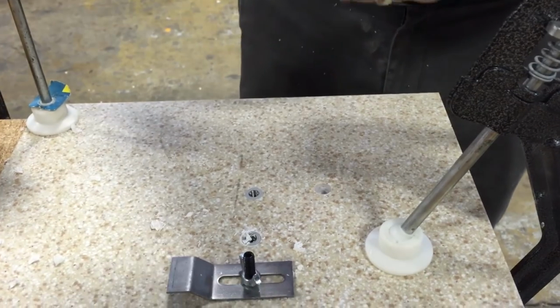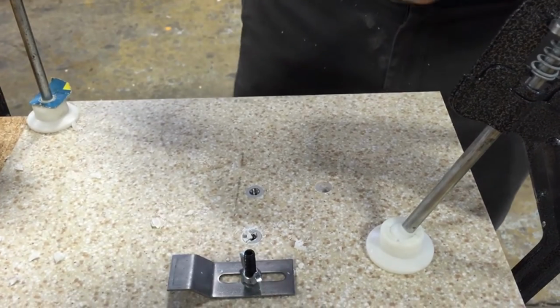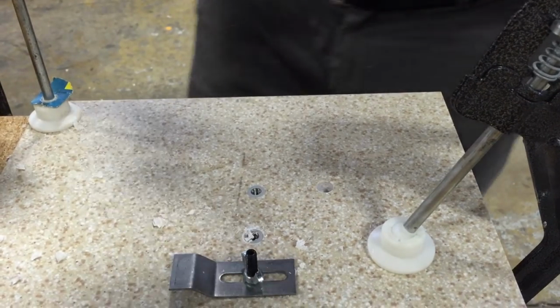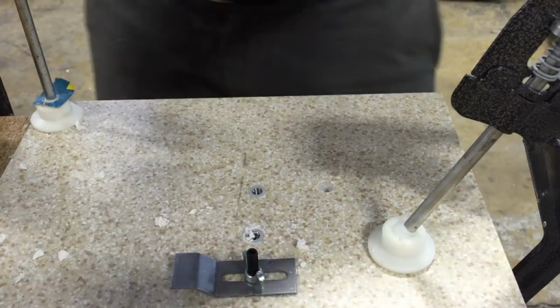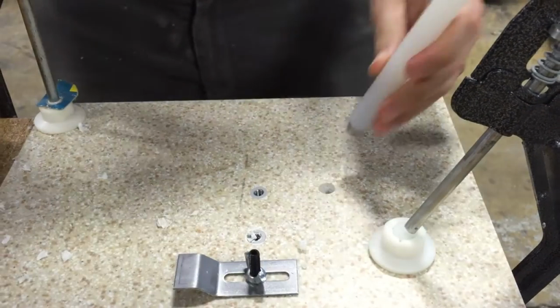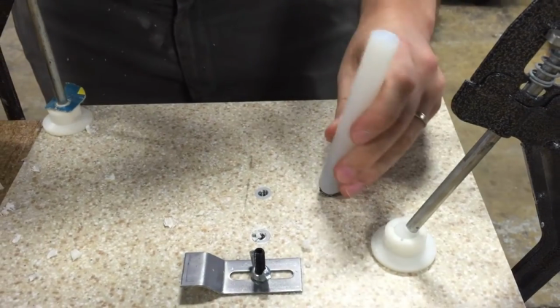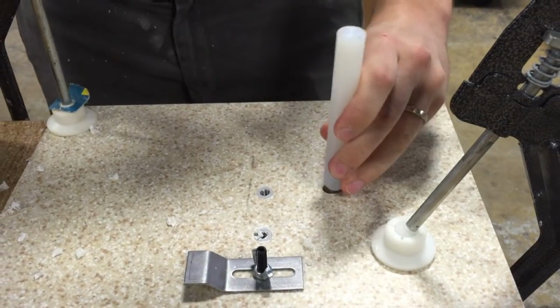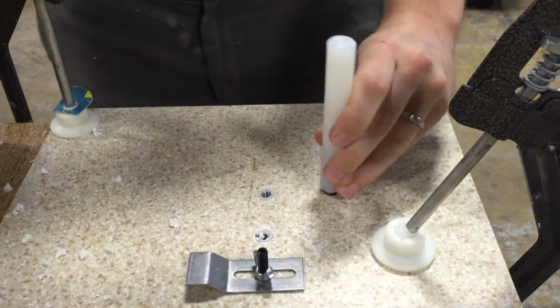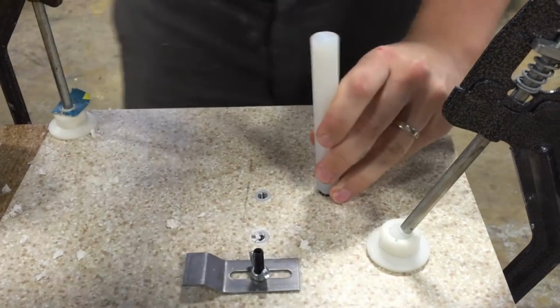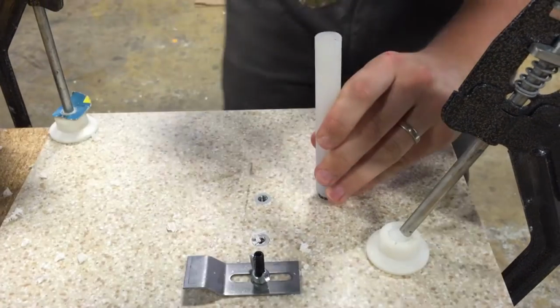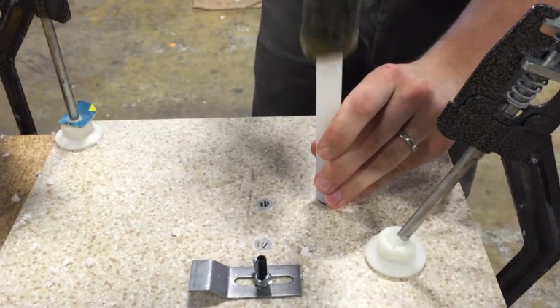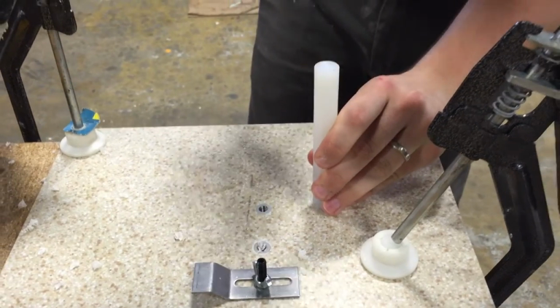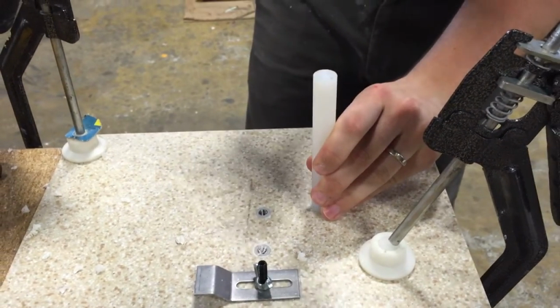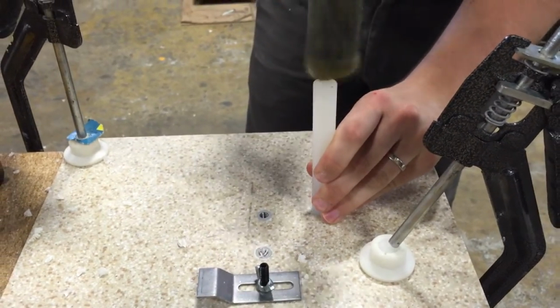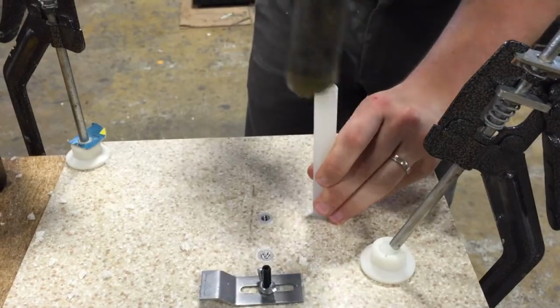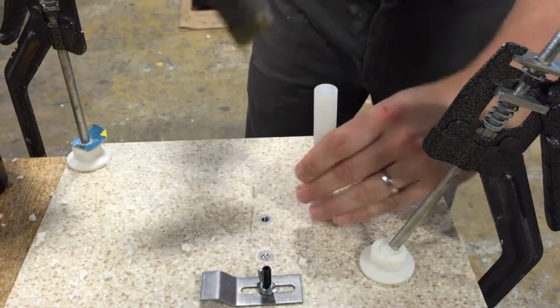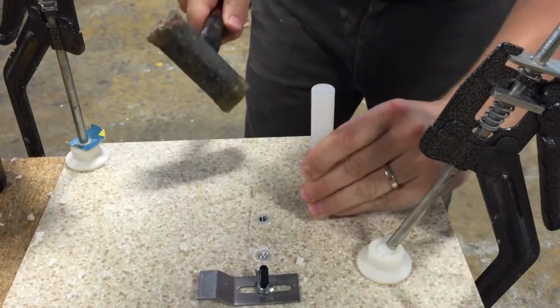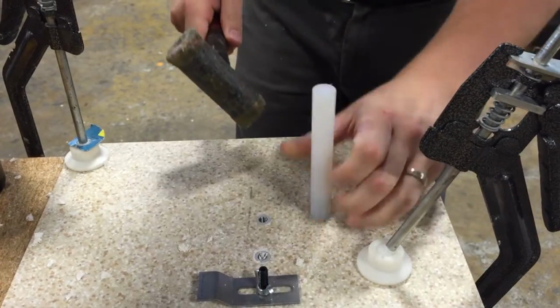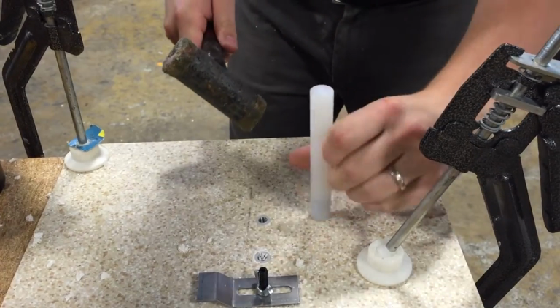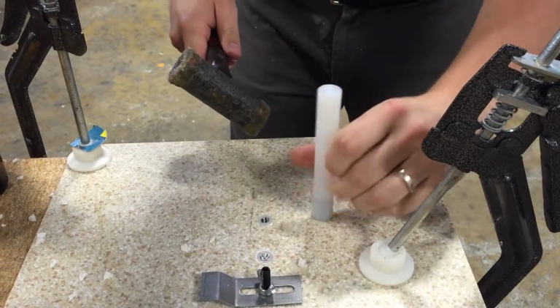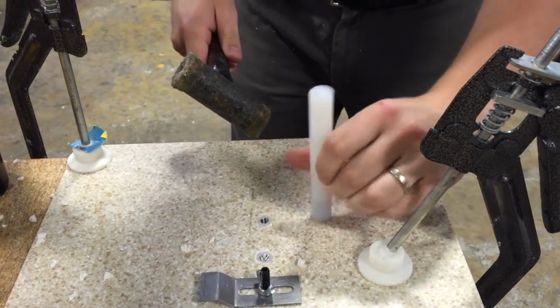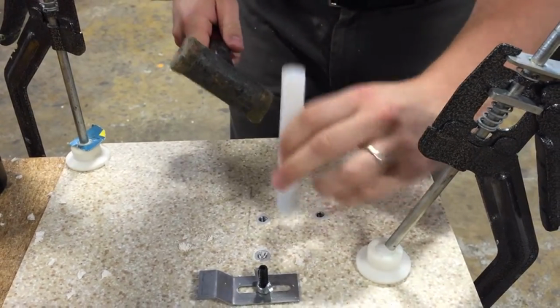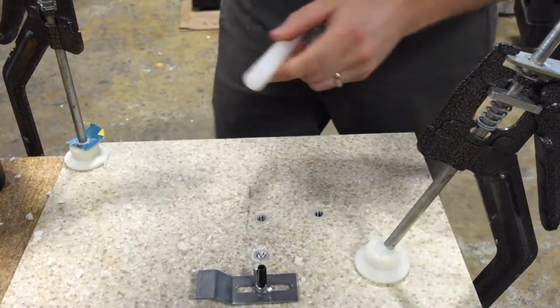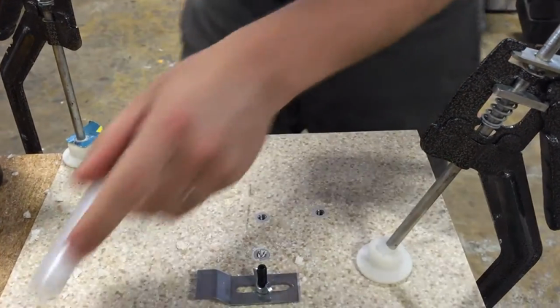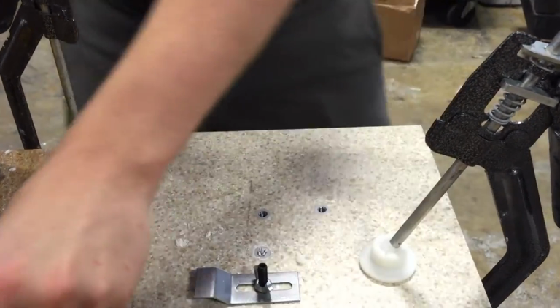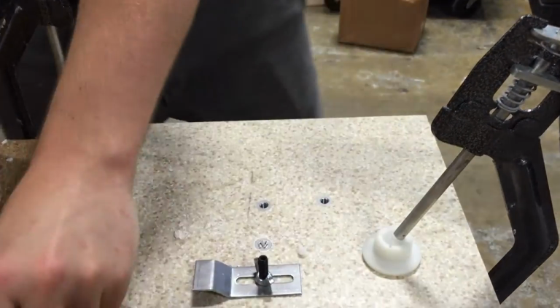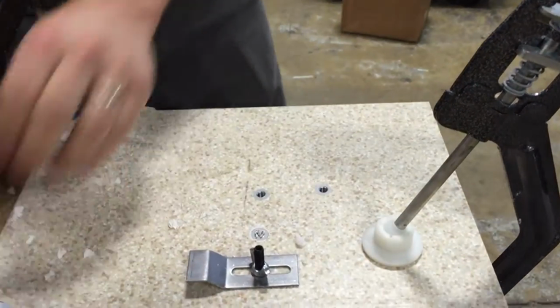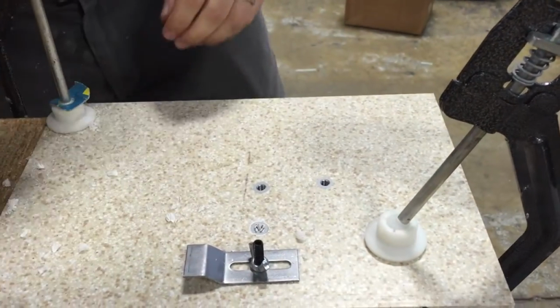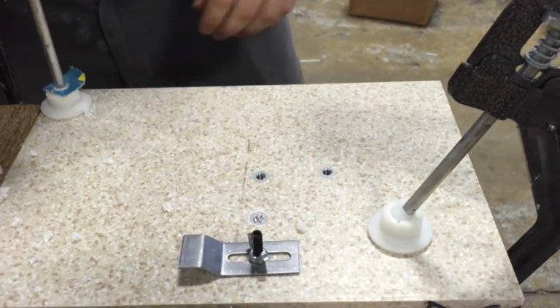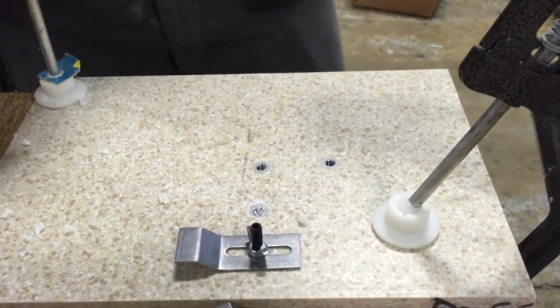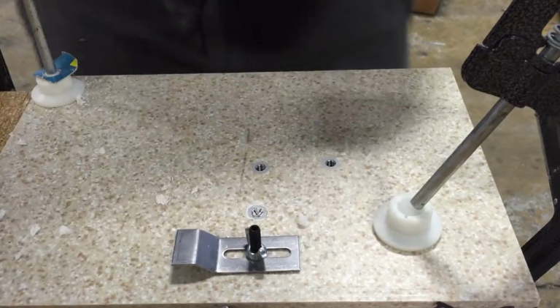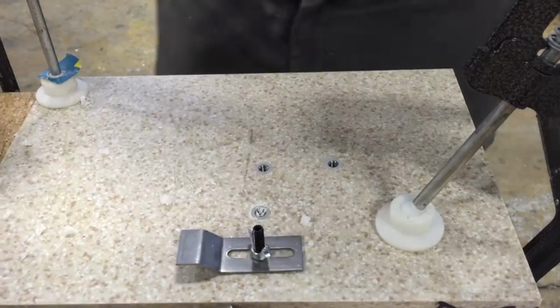All you do is you just set it up in this little setting tool, bang it in with a hammer. Doesn't get any faster or easier than that. Let's do a couple more.